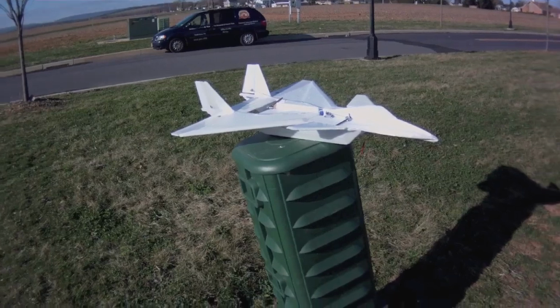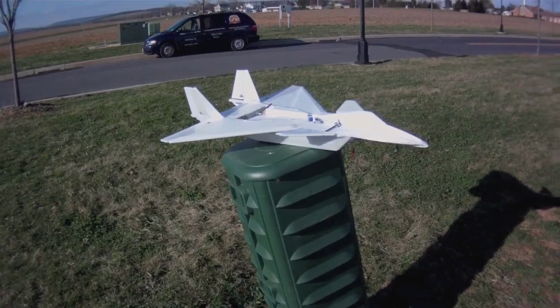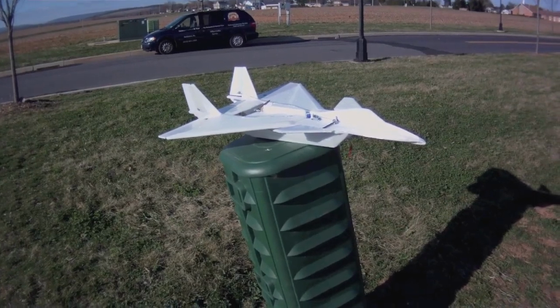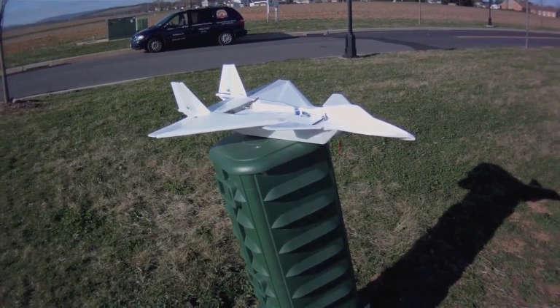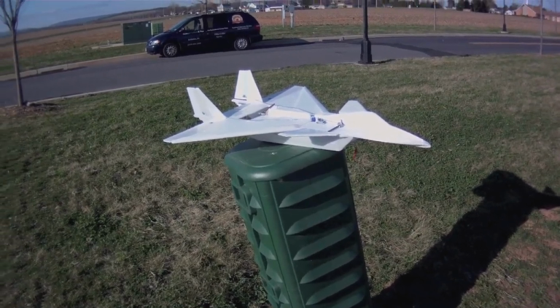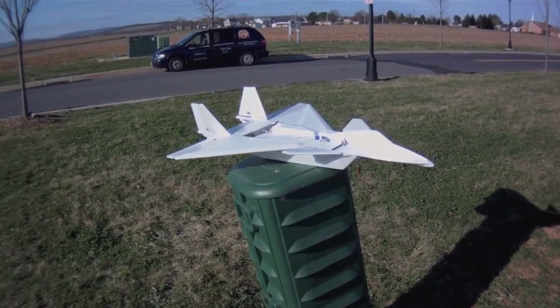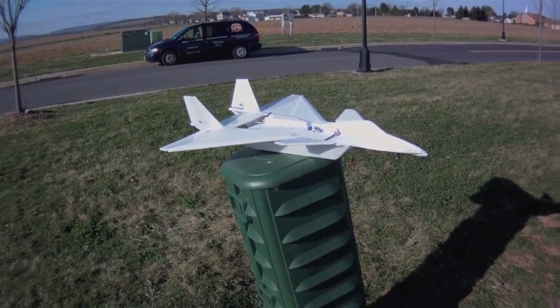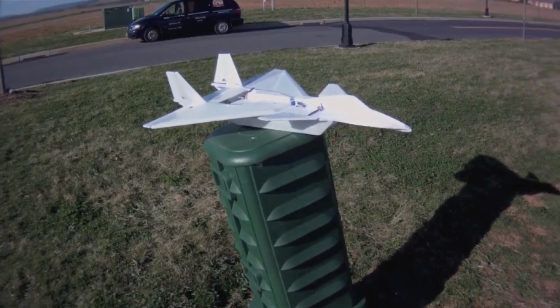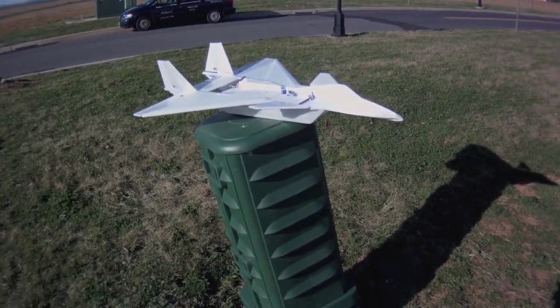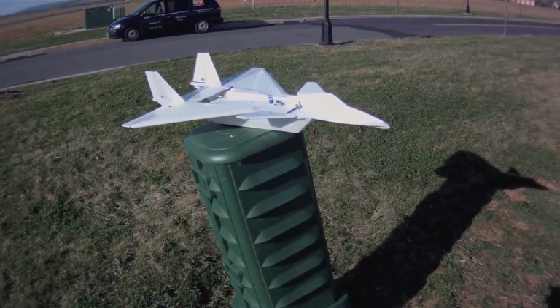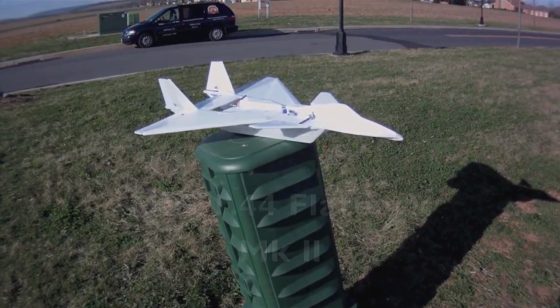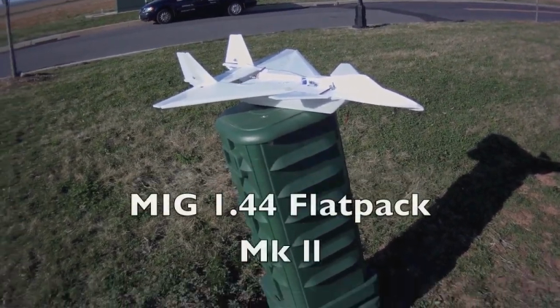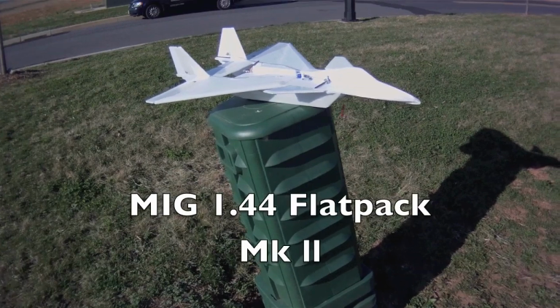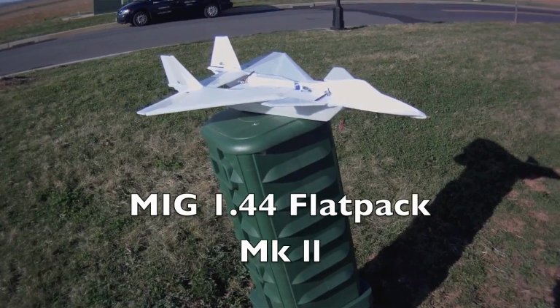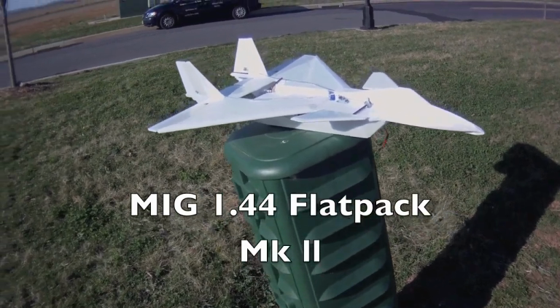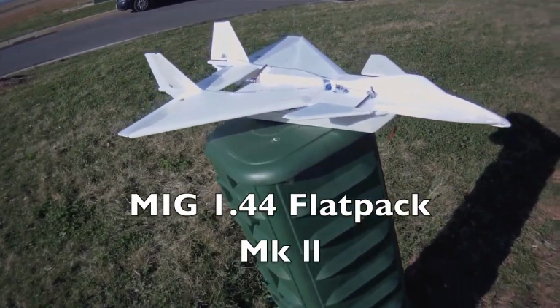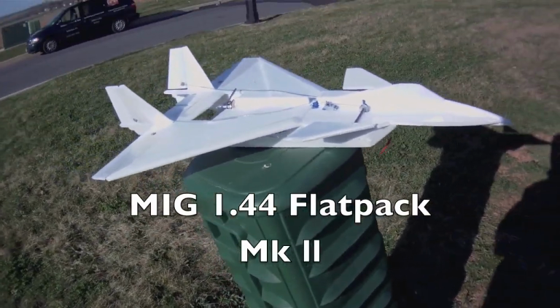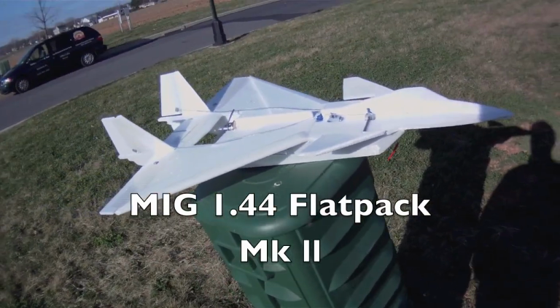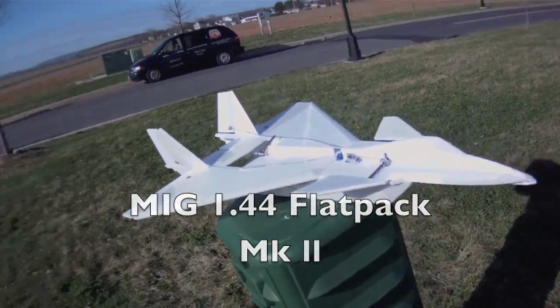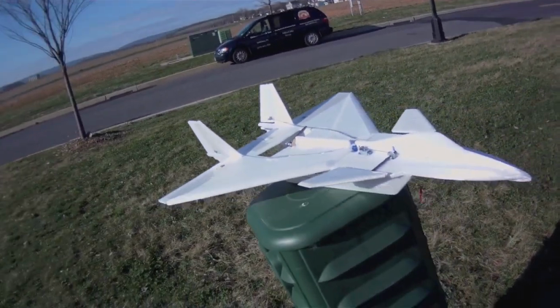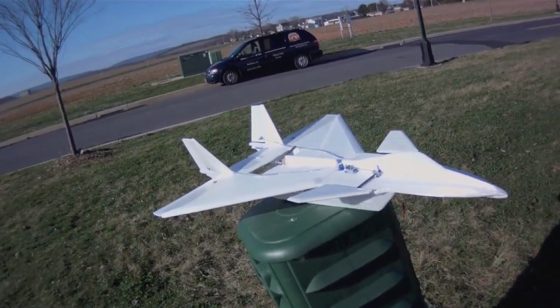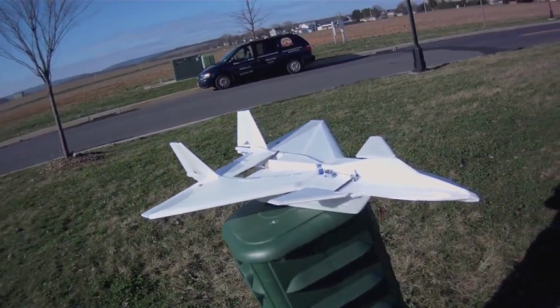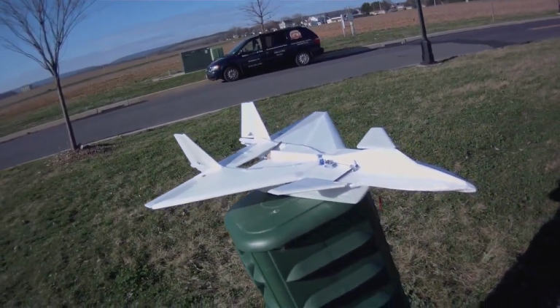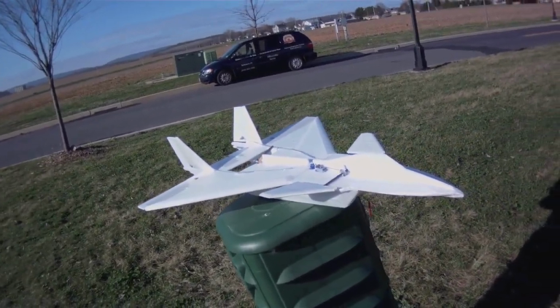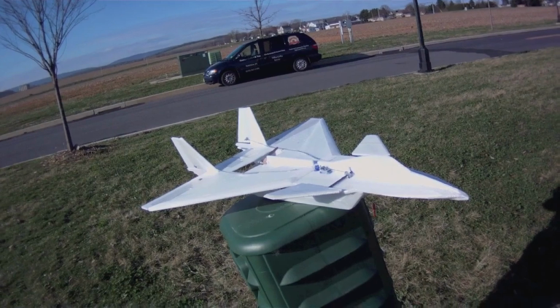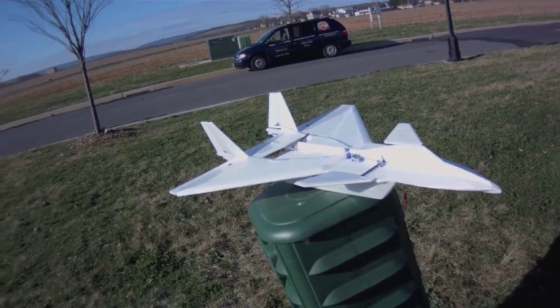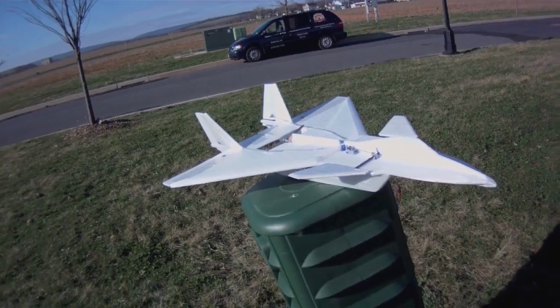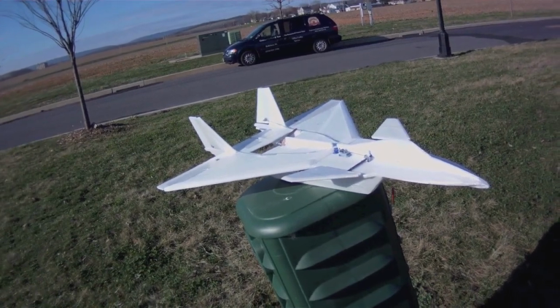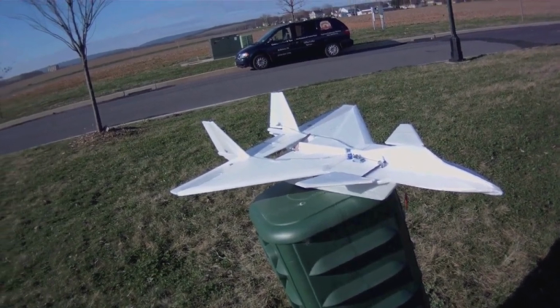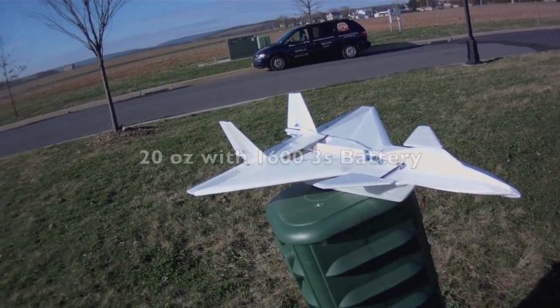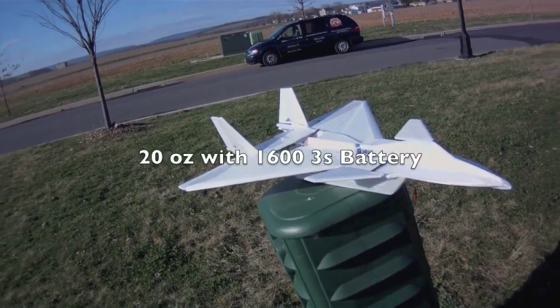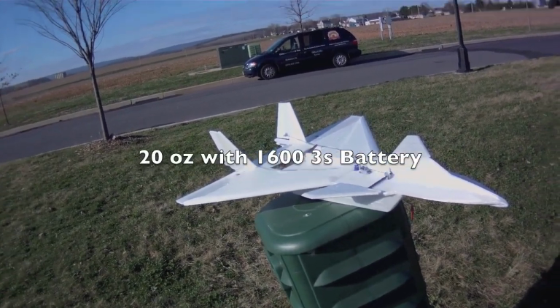I'm taking out the MiG 1.44 again. This is my rebuild. This build is made out of Depron as opposed to Dollar Tree foam. It's a couple ounces heavier — about 20 ounces instead of 17, so it's about 3 ounces heavier with the Depron.